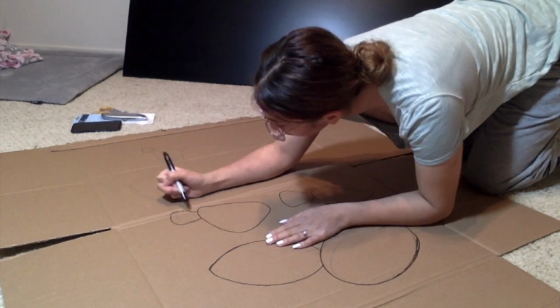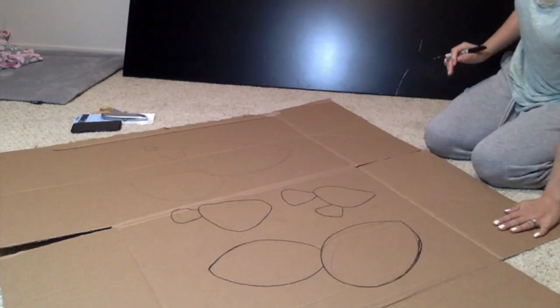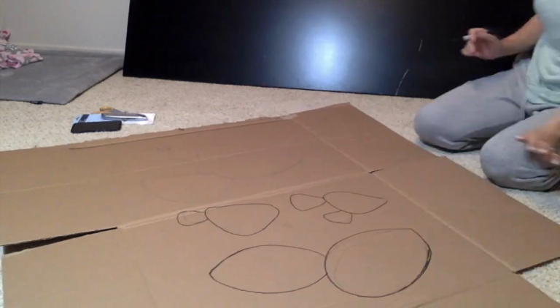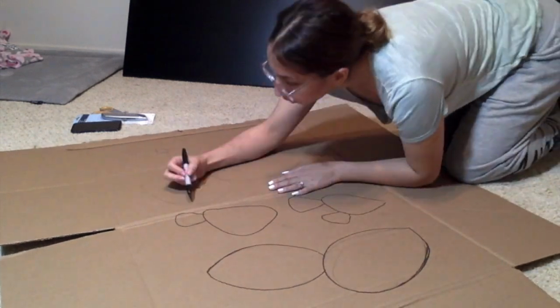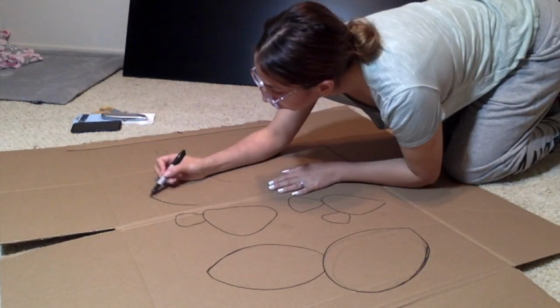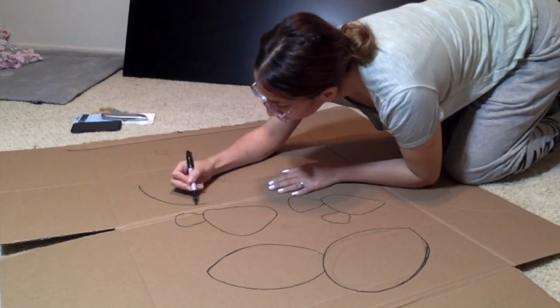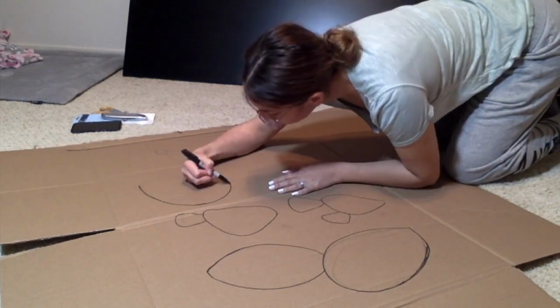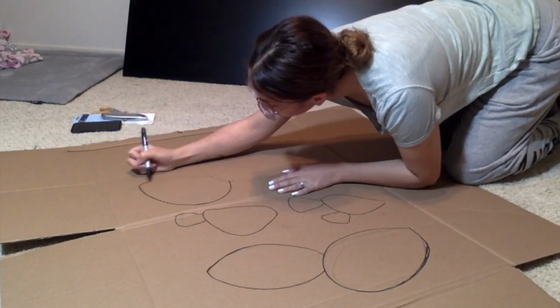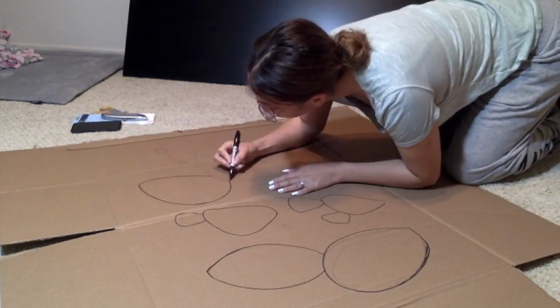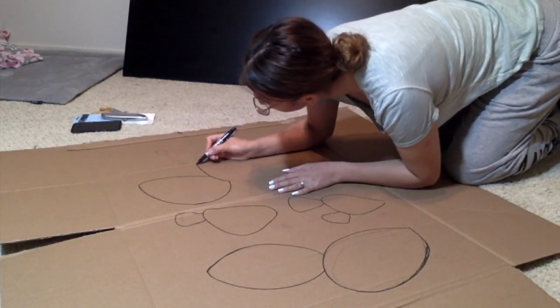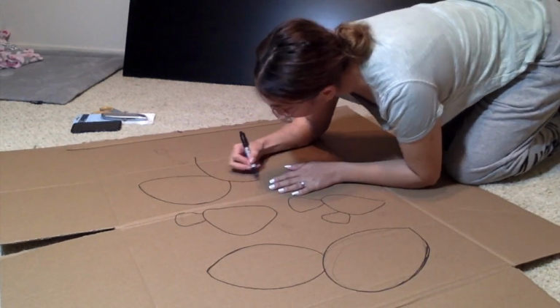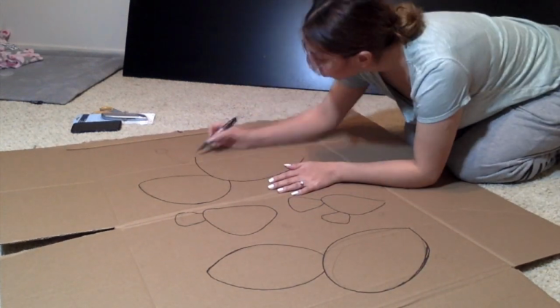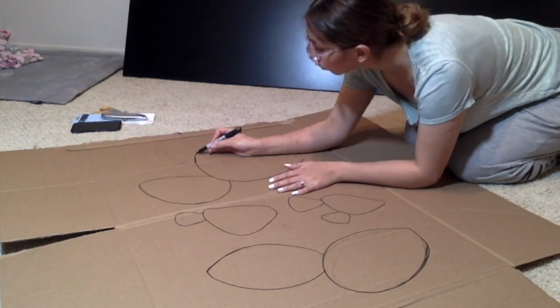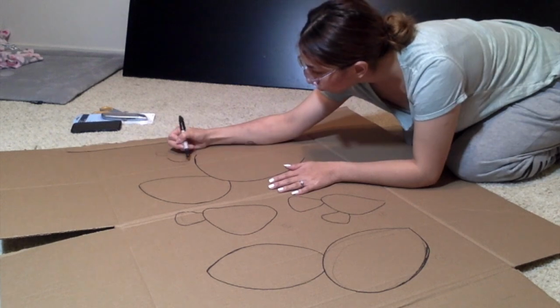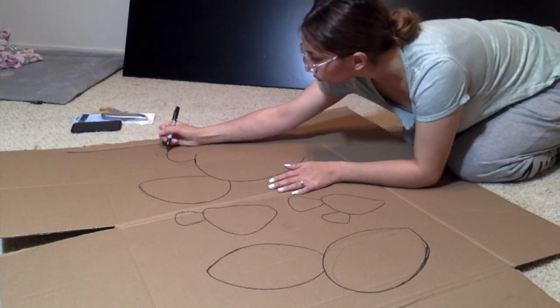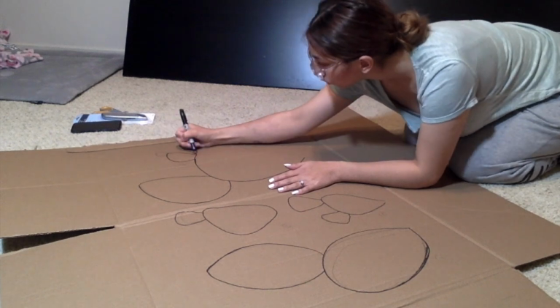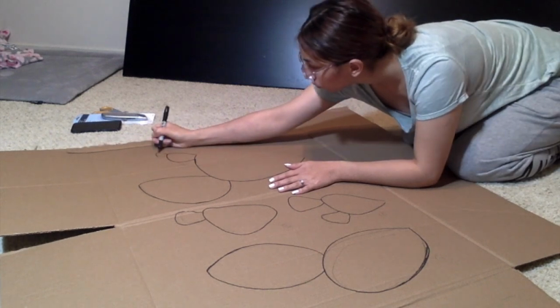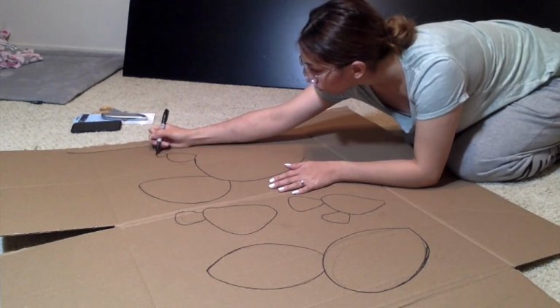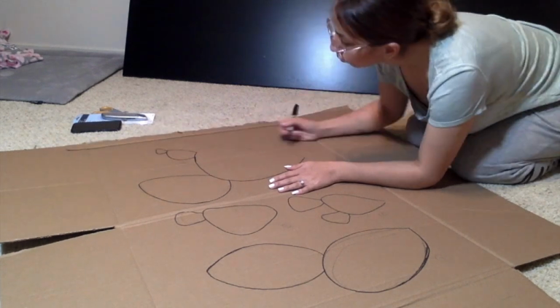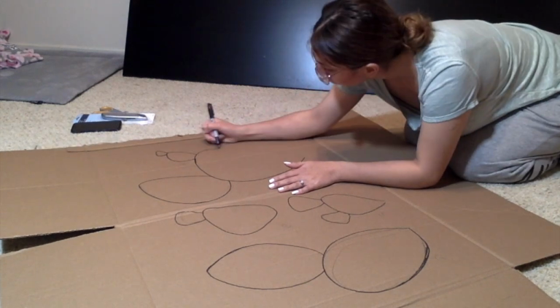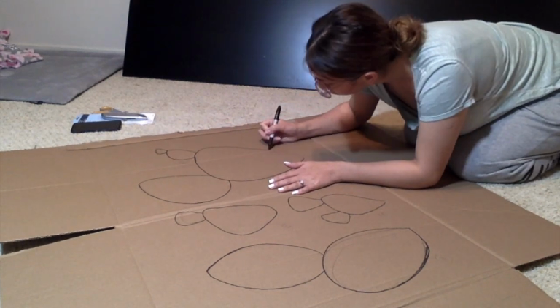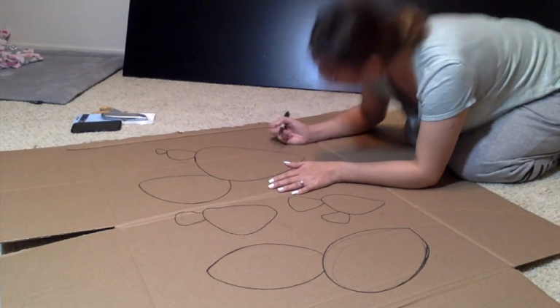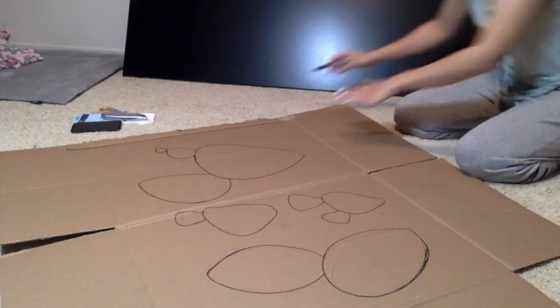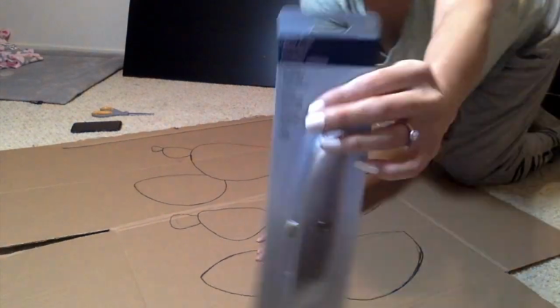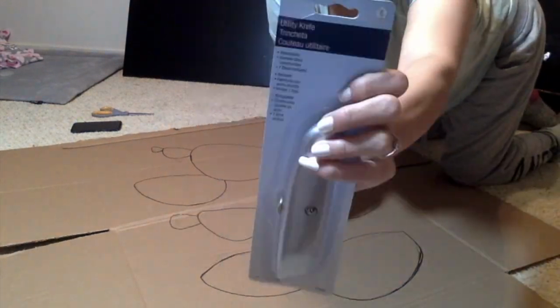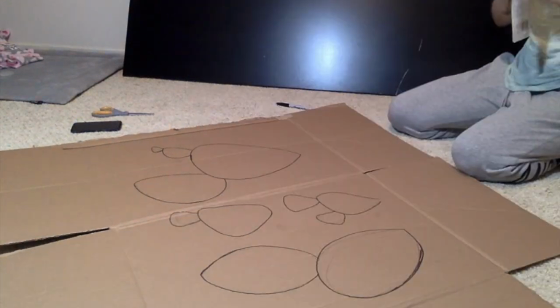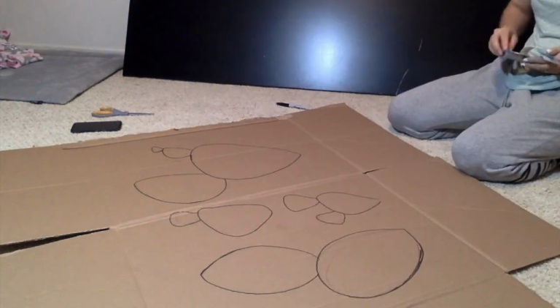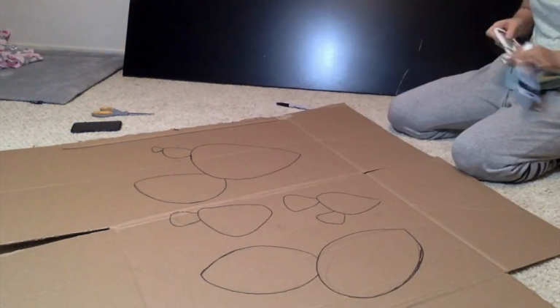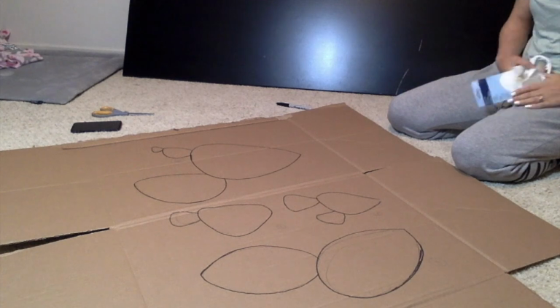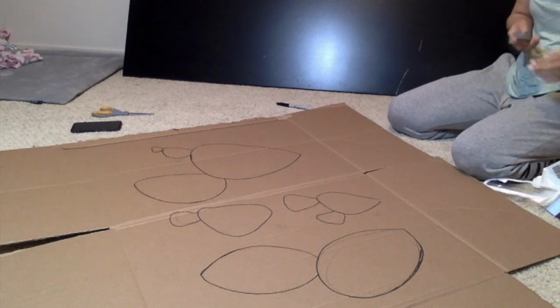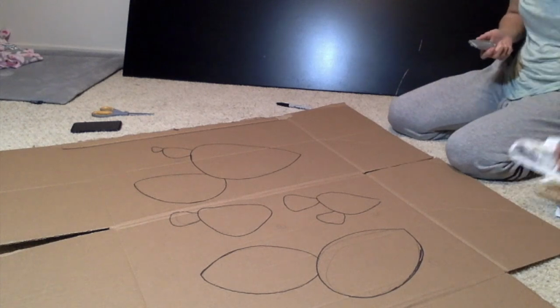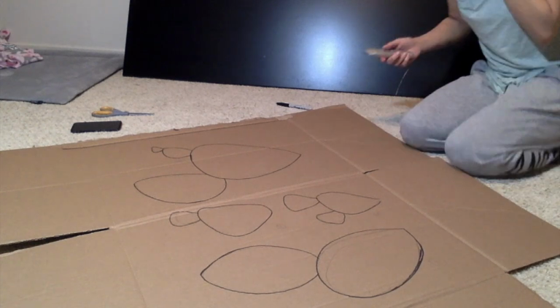Outlining with sharpie will make it easier to cut out with a box cutter and you'll get smoother lines. With scissors or a knife it's really hard and you get ragged edges, so use a box cutter.